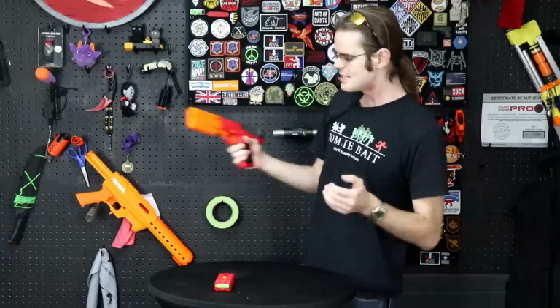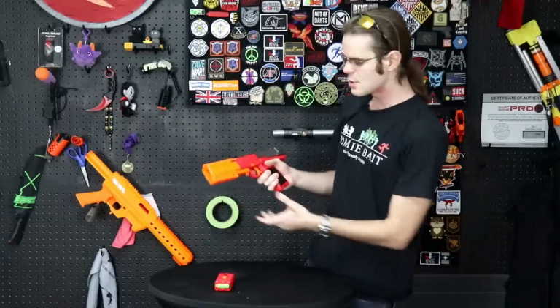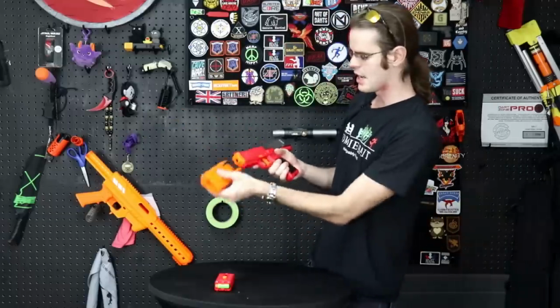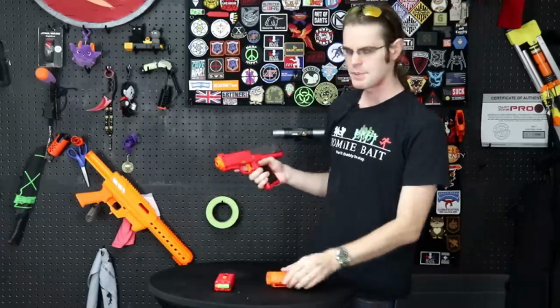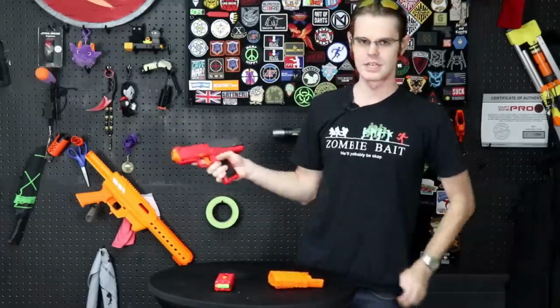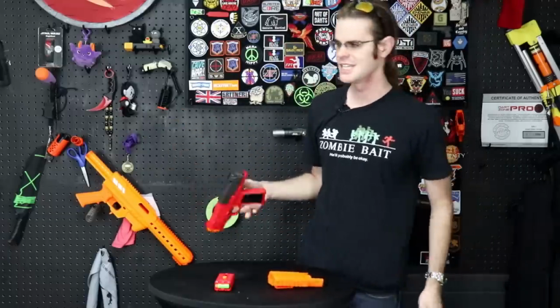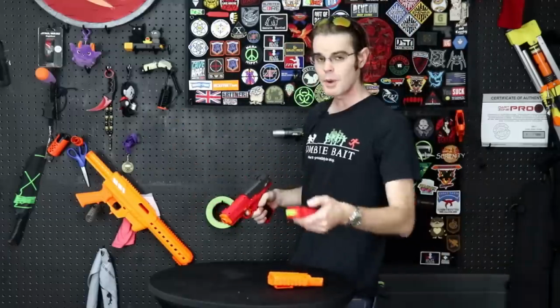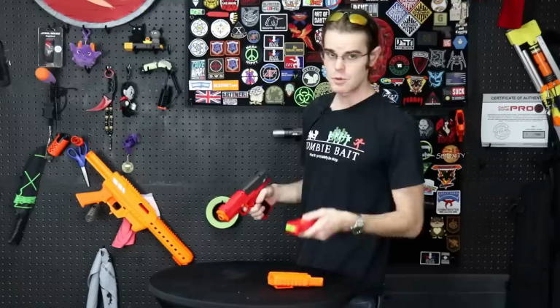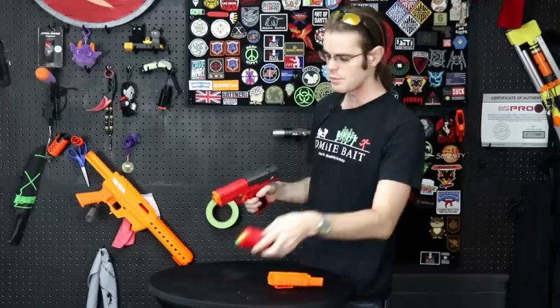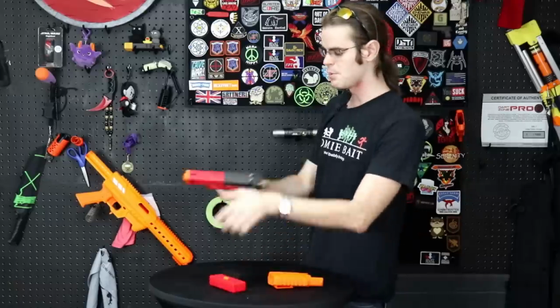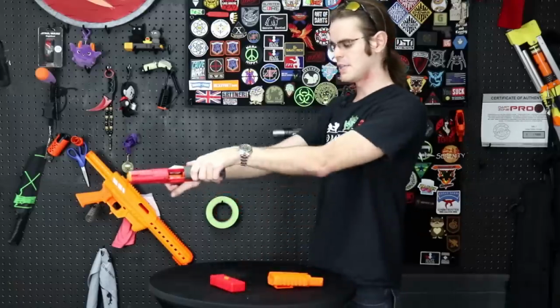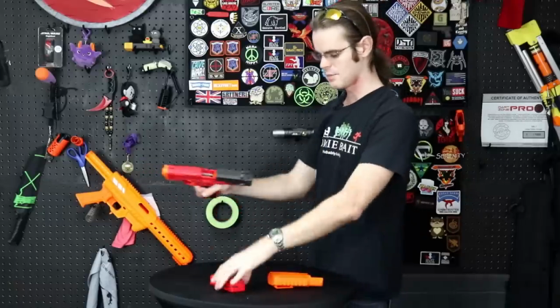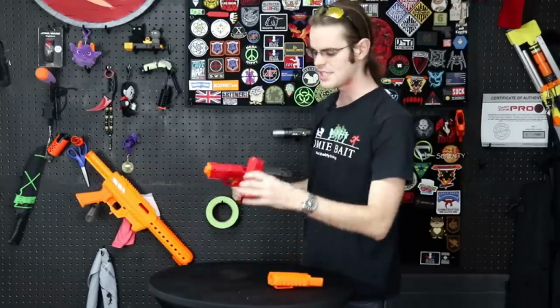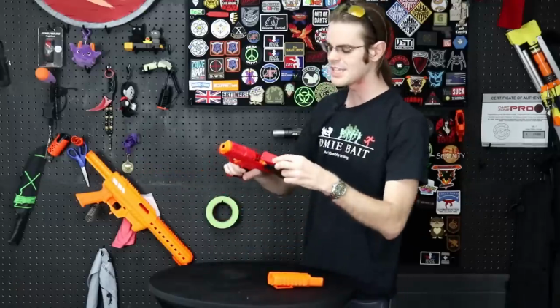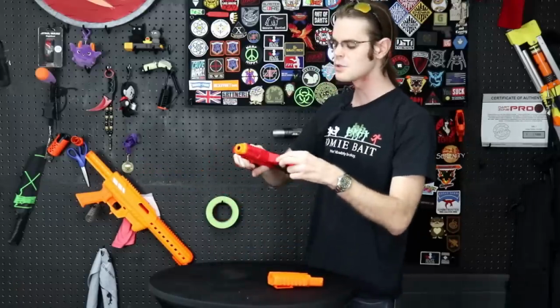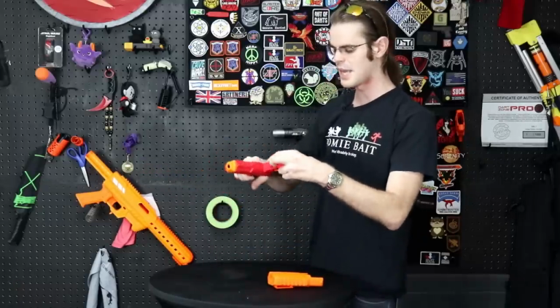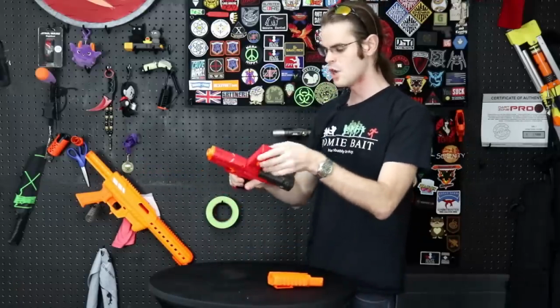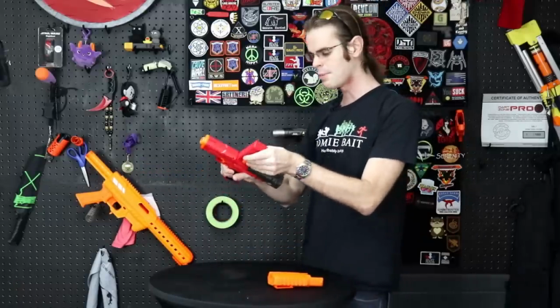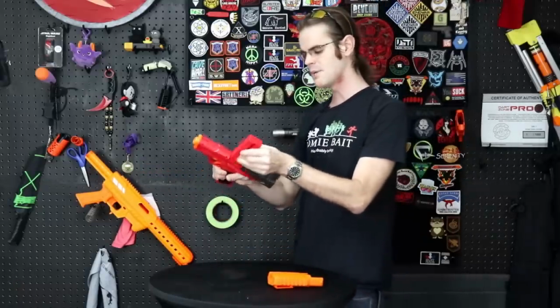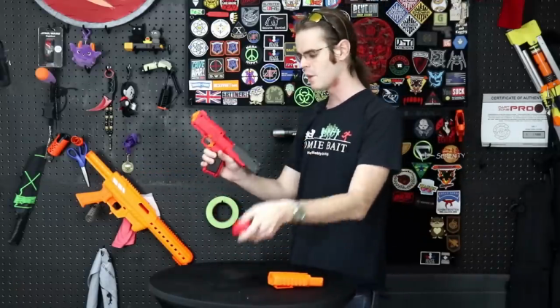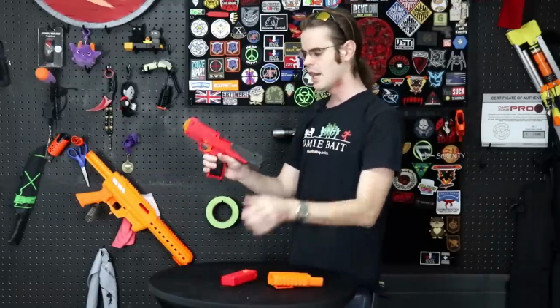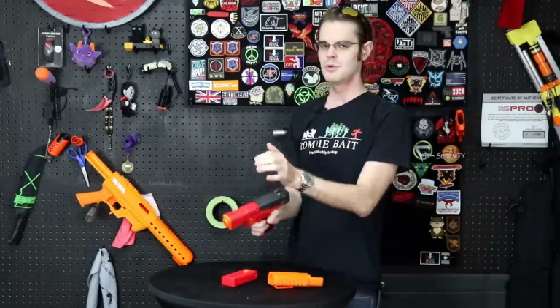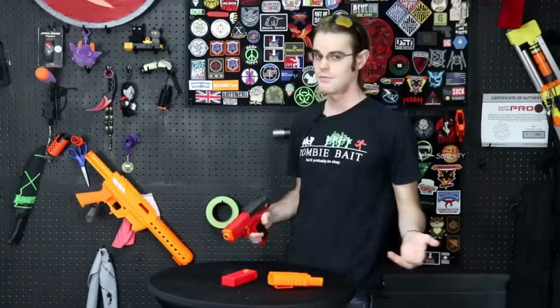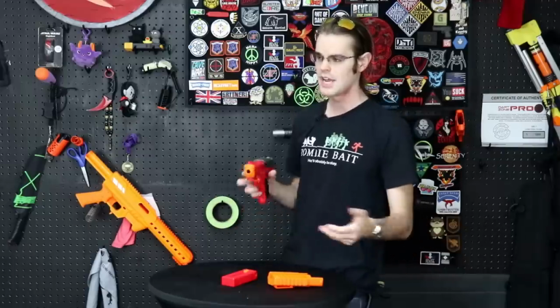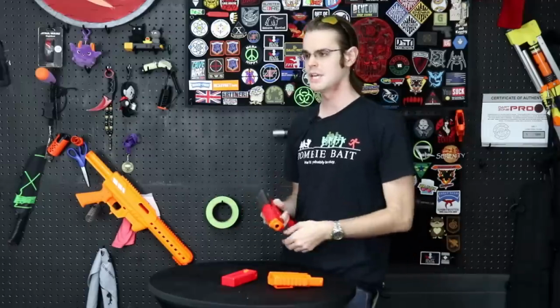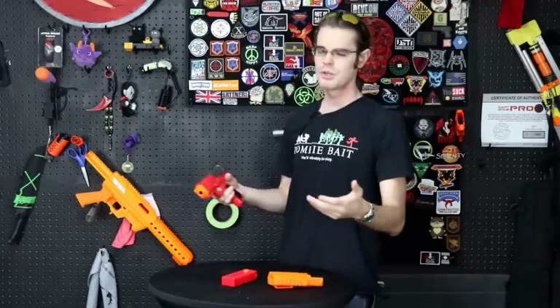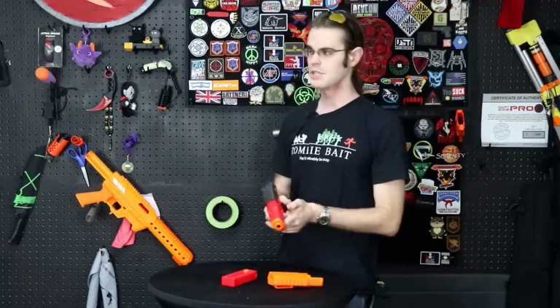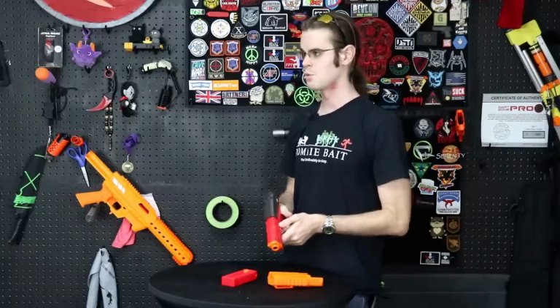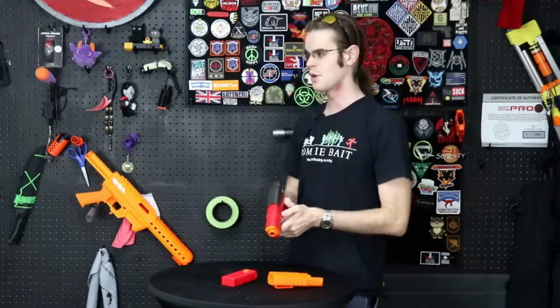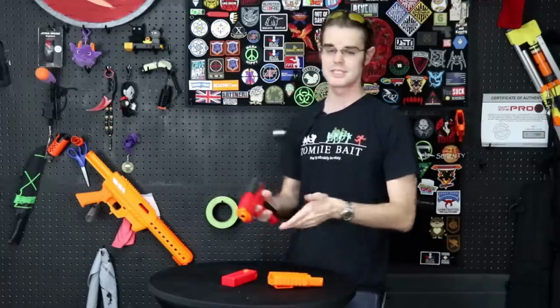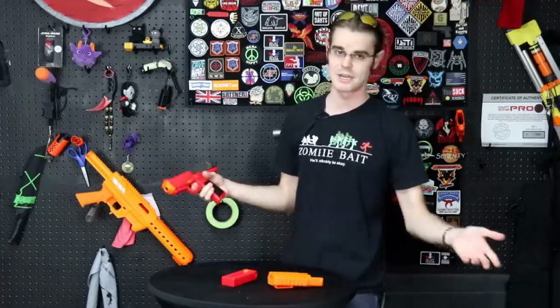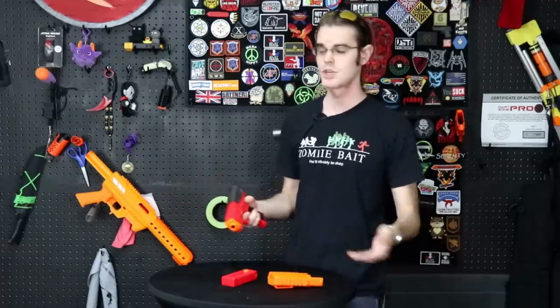This is a seriously compact pistol that delivers the hits. Doing about 130 to 120 FPS with the bamboo half-links that it comes with, this half-length exclusive blaster will pump up to 150 FPS when using the Adventure Force Pro darts. Maybe it's just a tighter barrel choke.